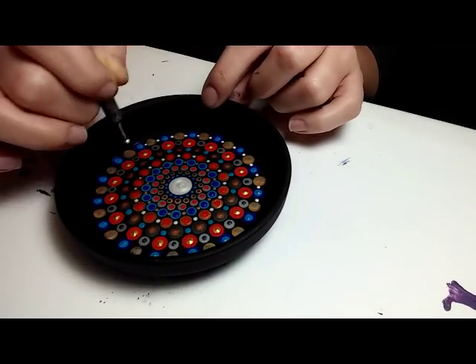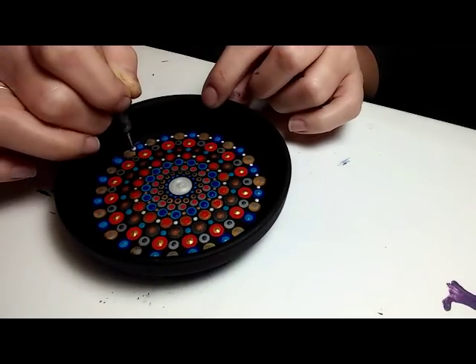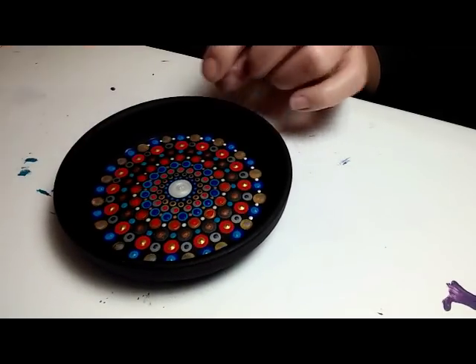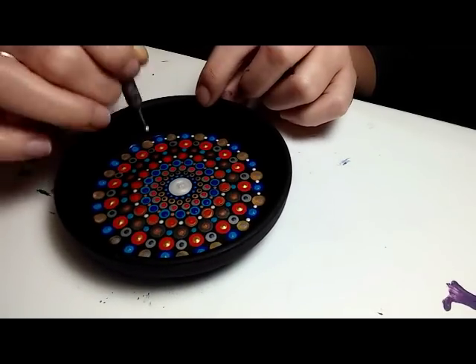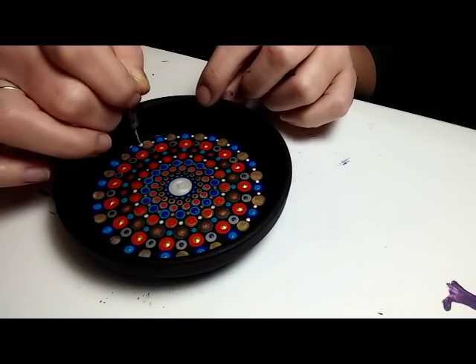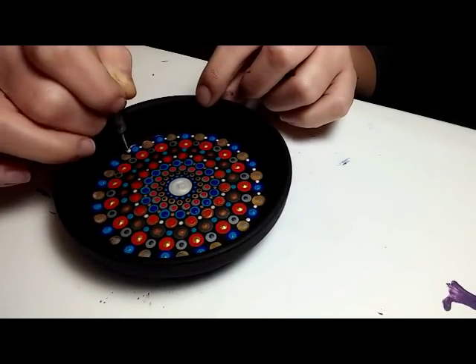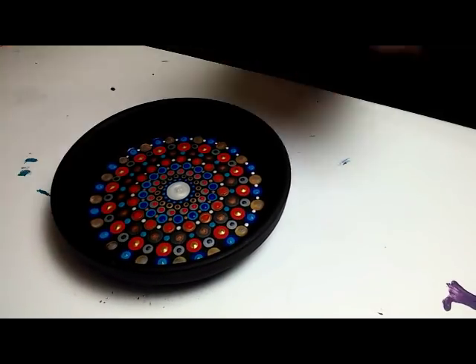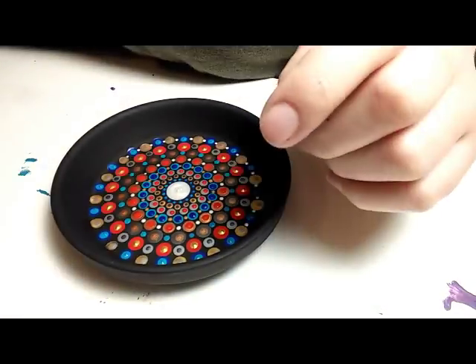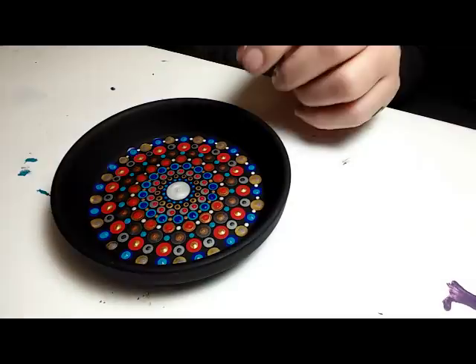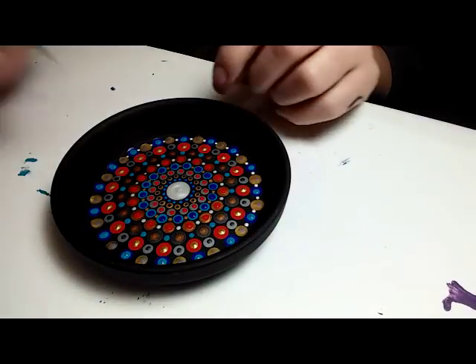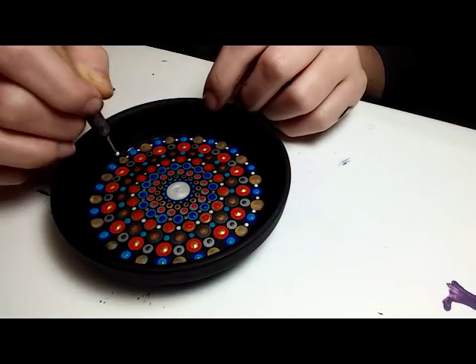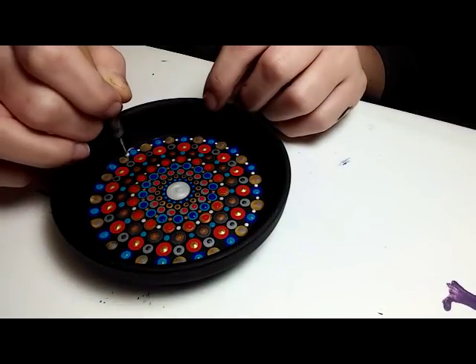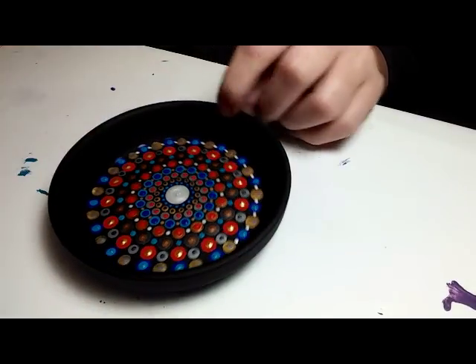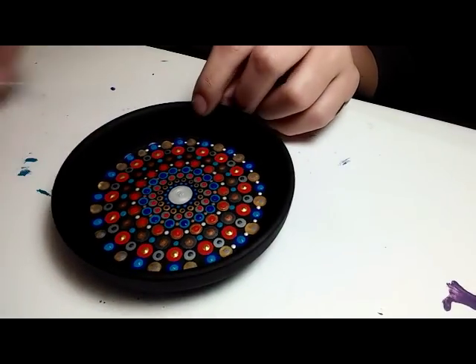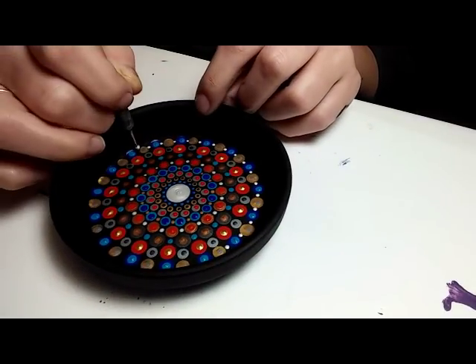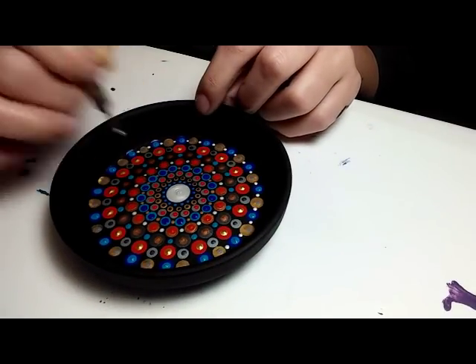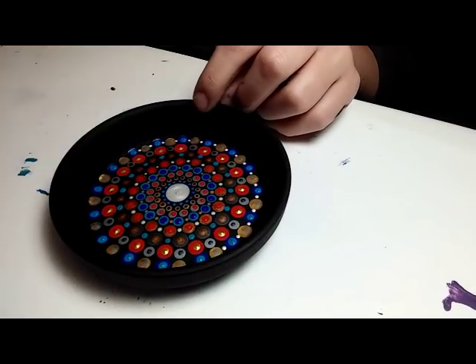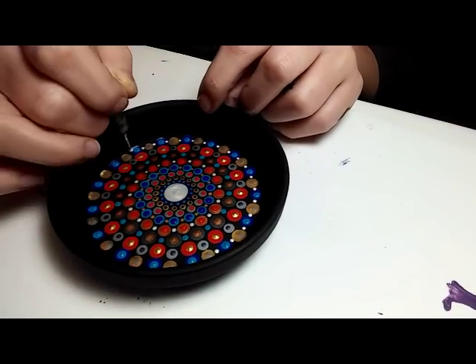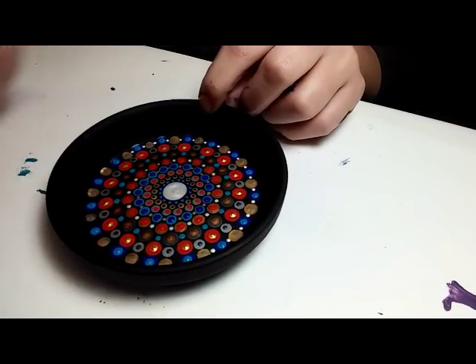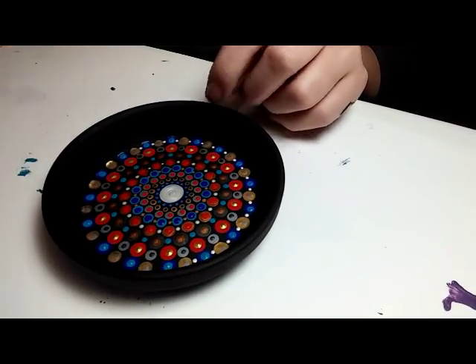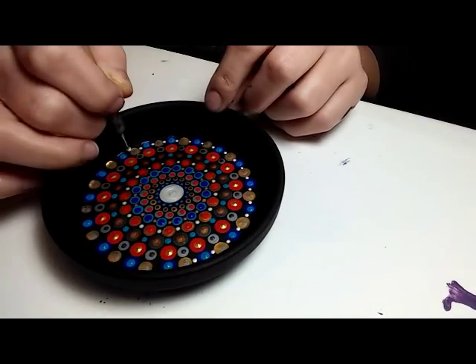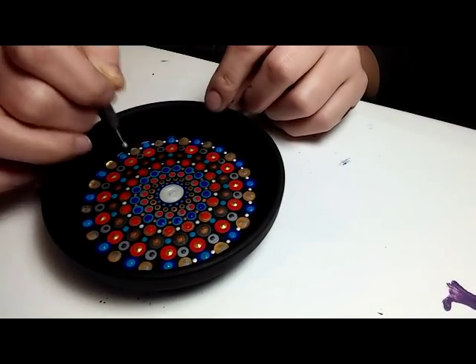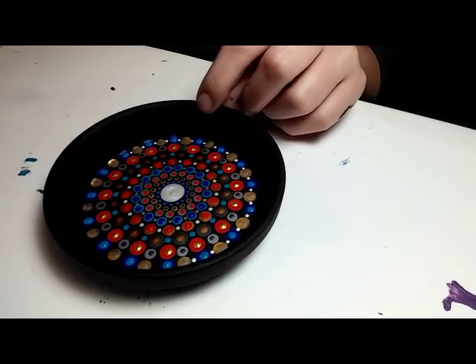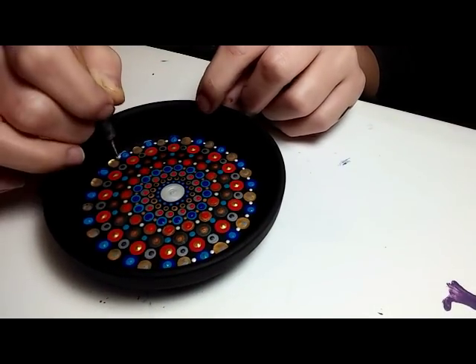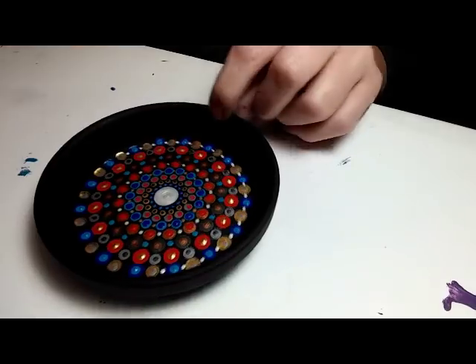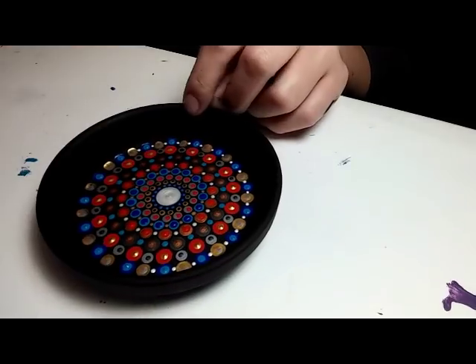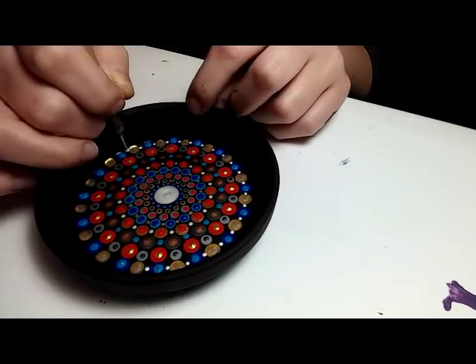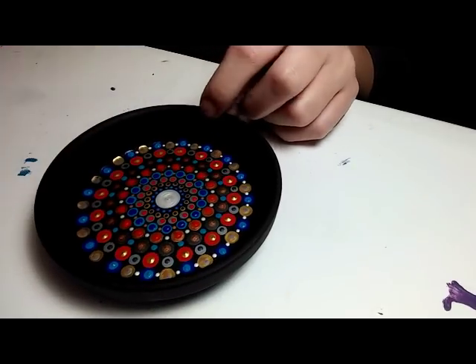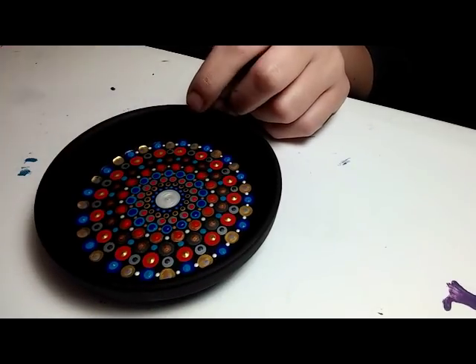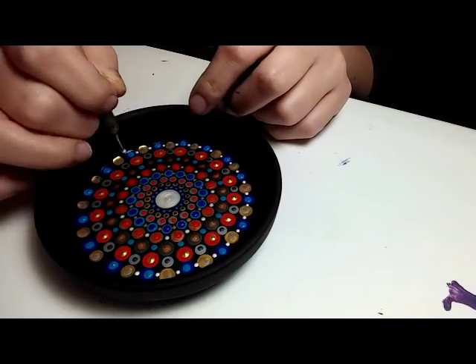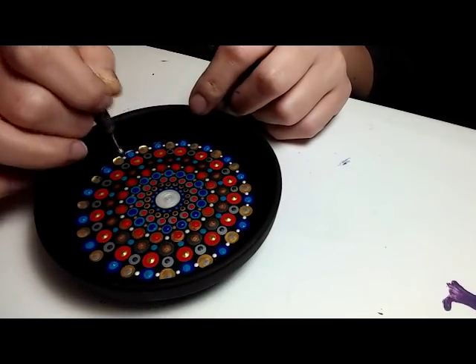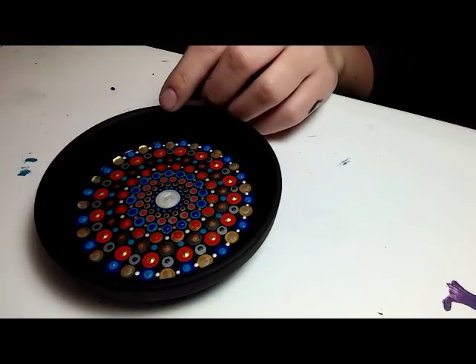Then I go ahead and put in a few top dots with the same metallic white, so the rest I use here will be just metallic white.